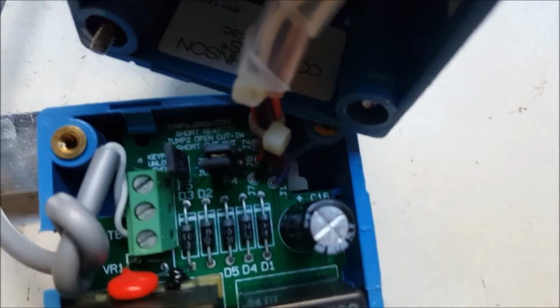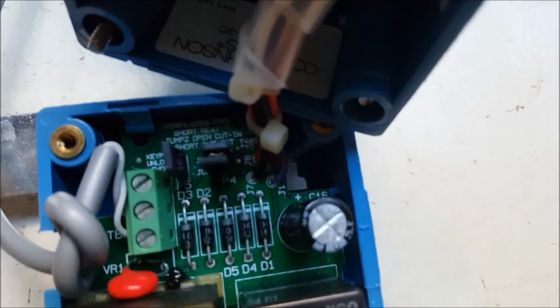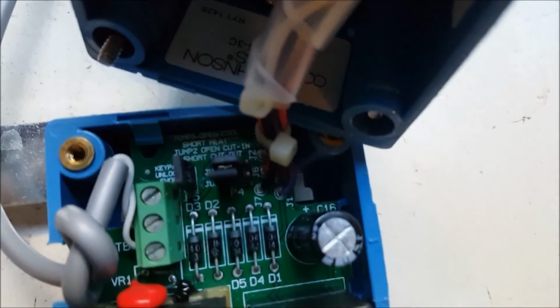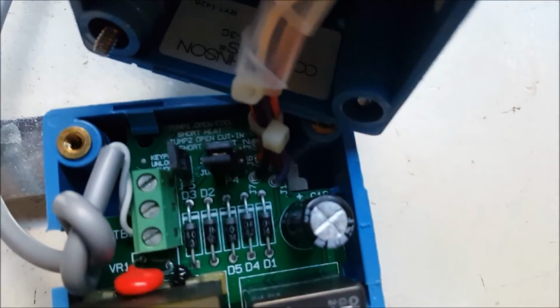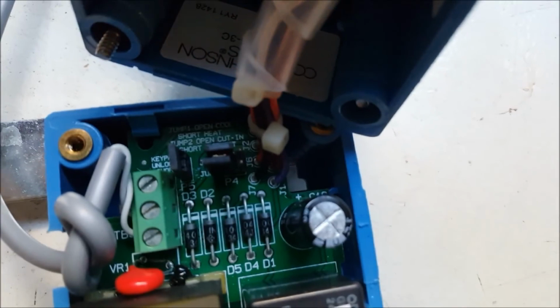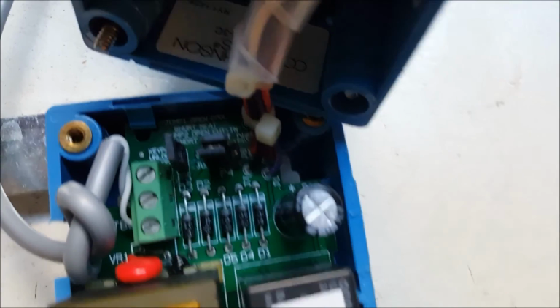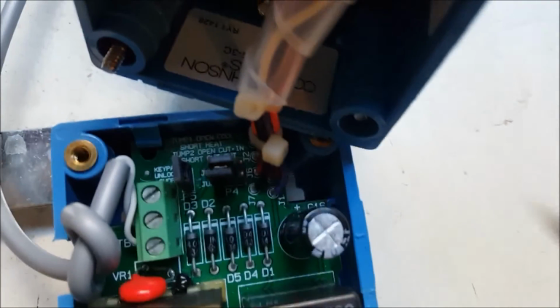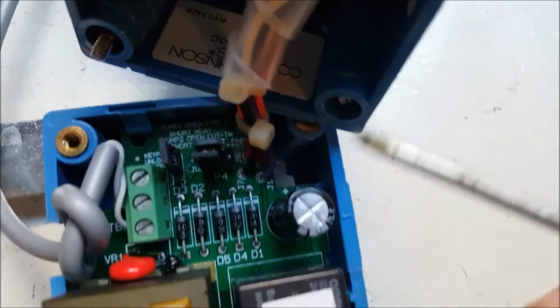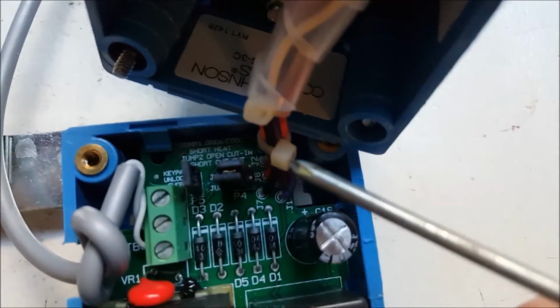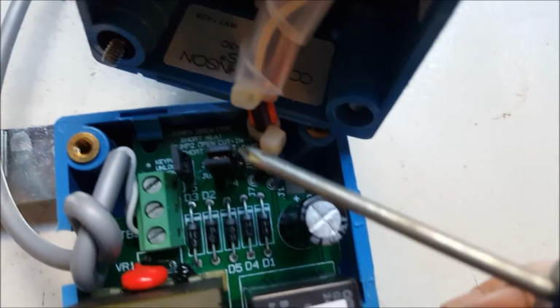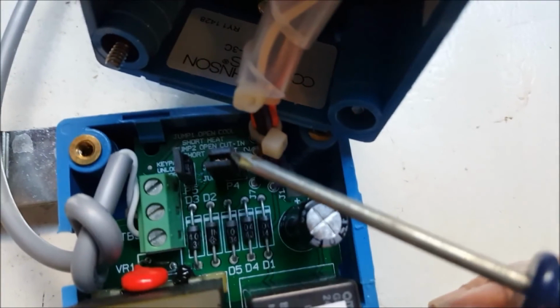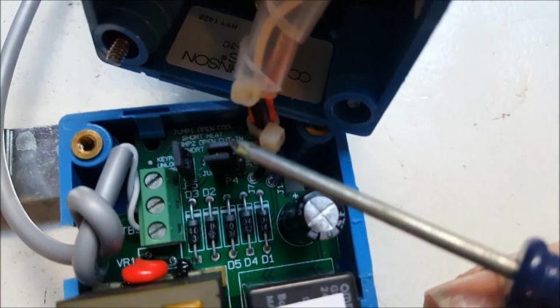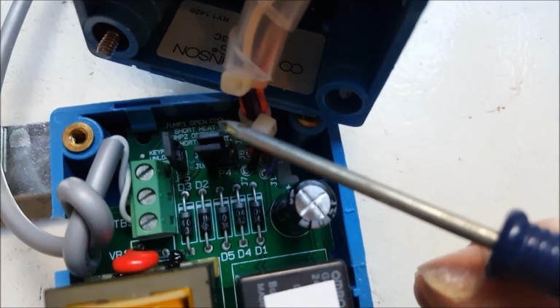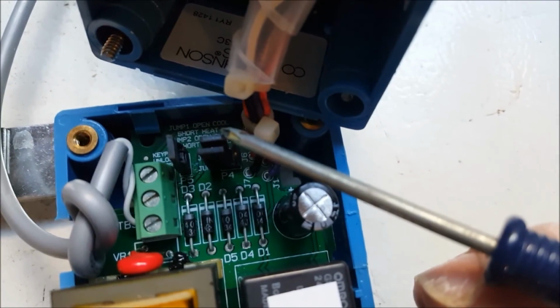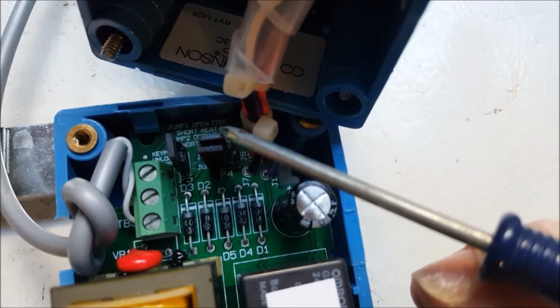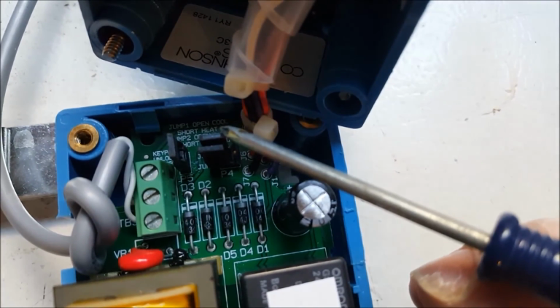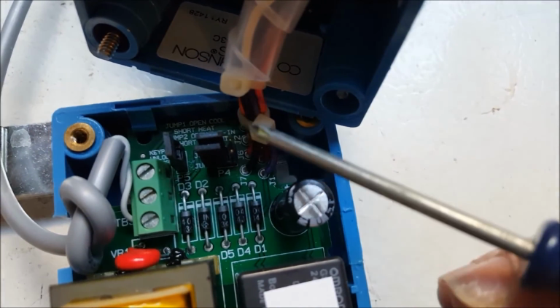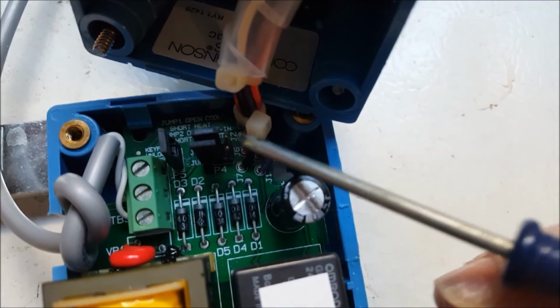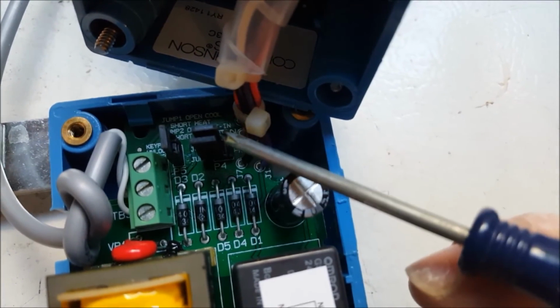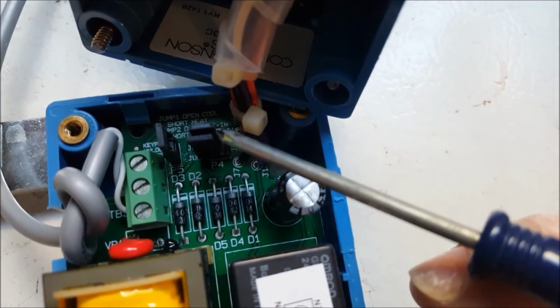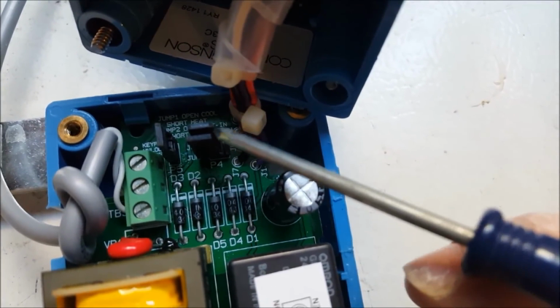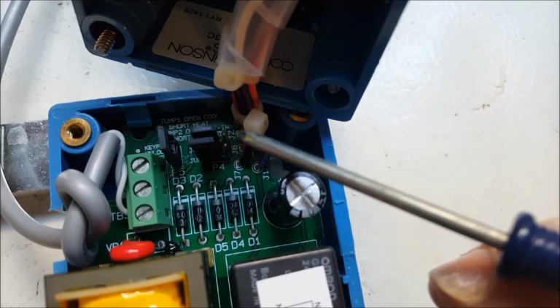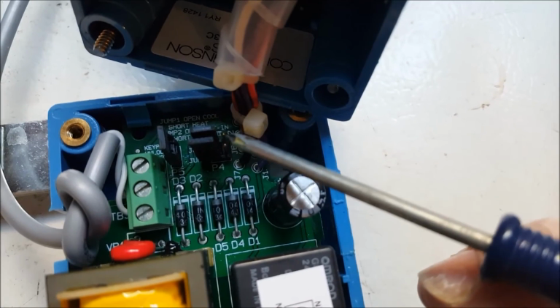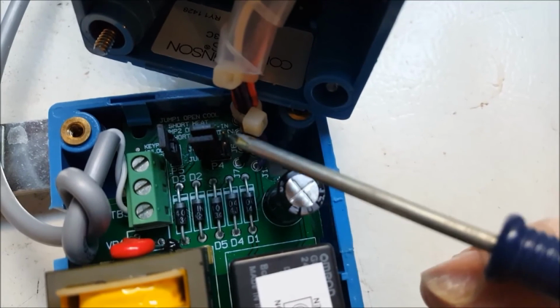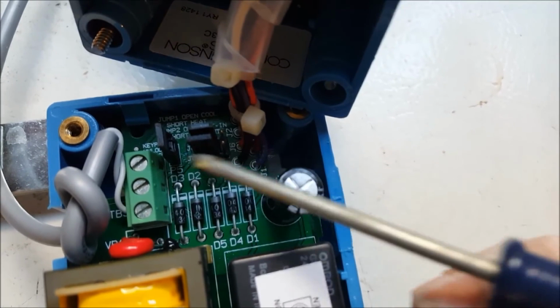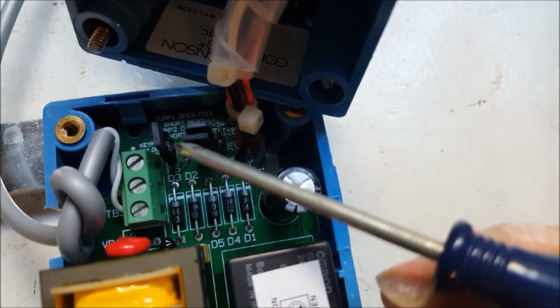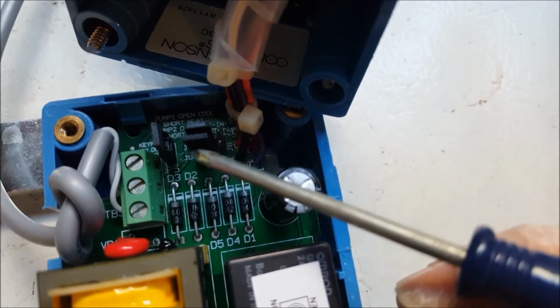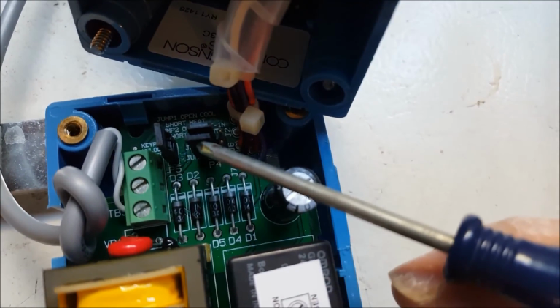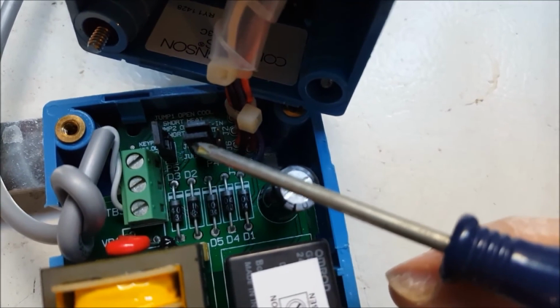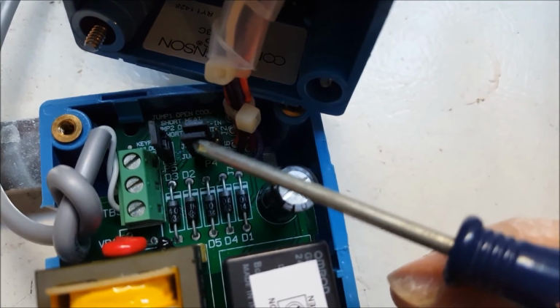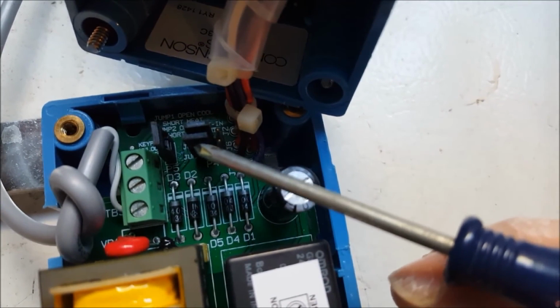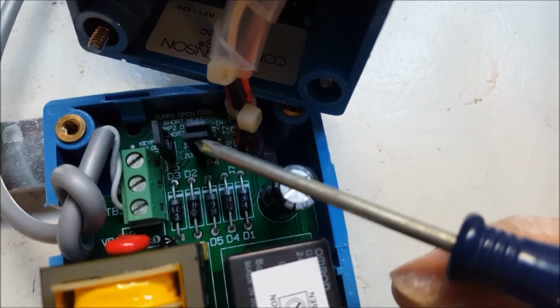If you want to set it back to heating, just take that top jumper — the one I just moved — and cover up both top pins. You do not have to touch the bottom jumper.